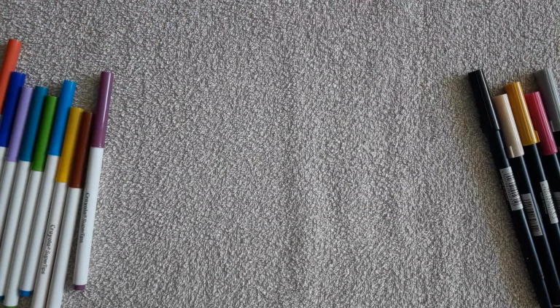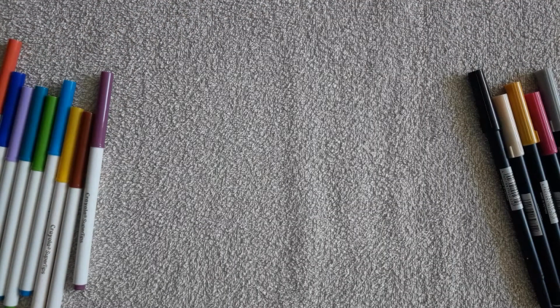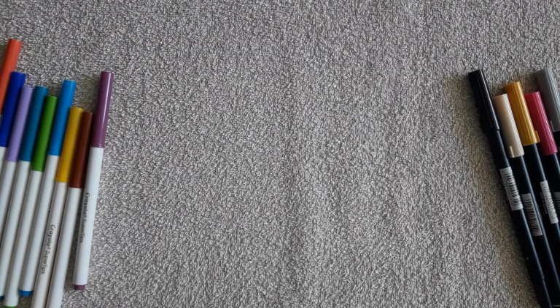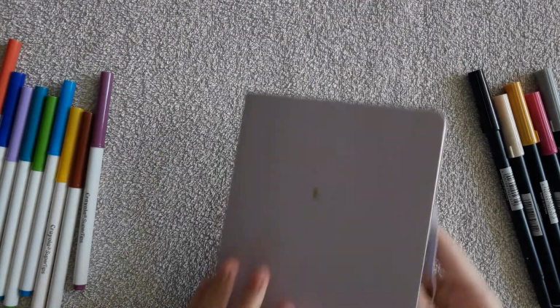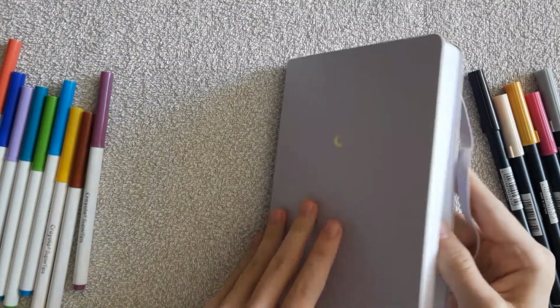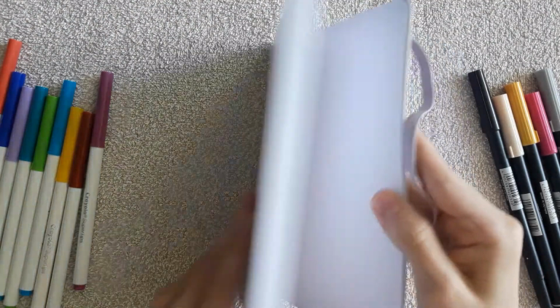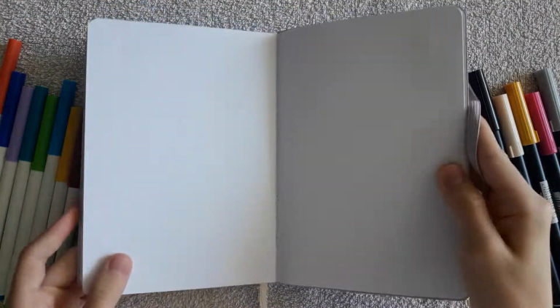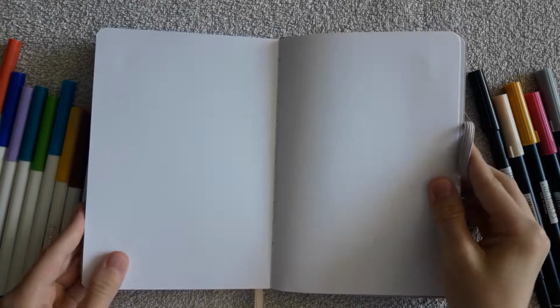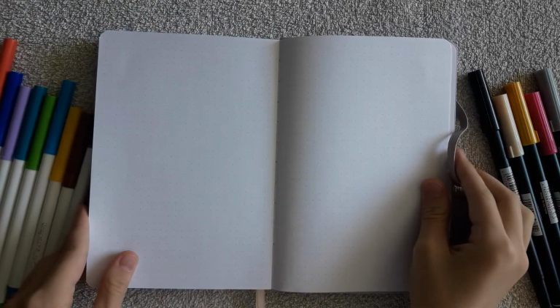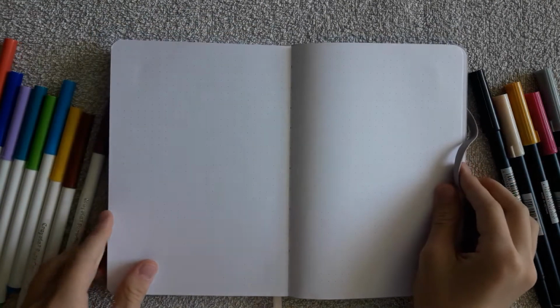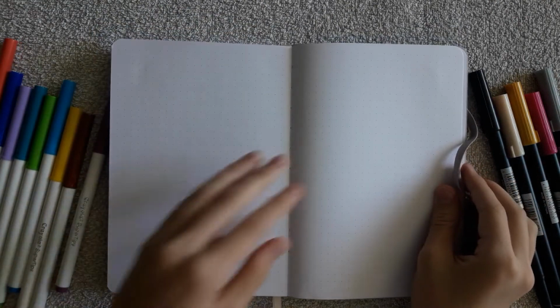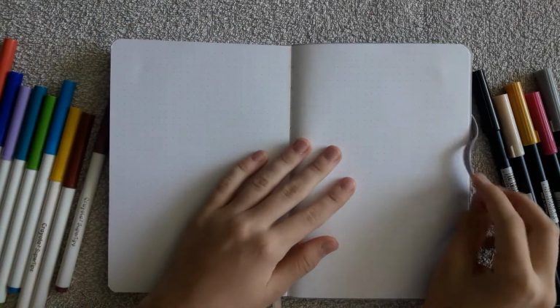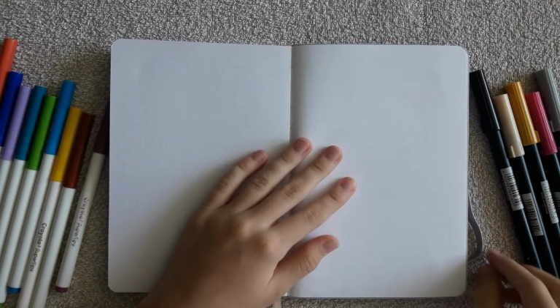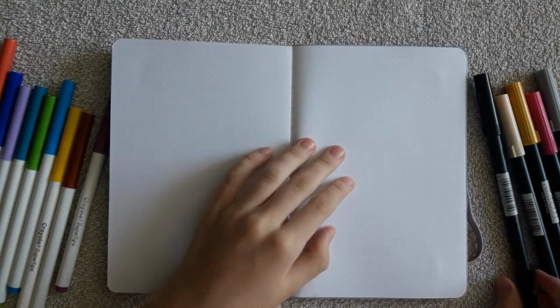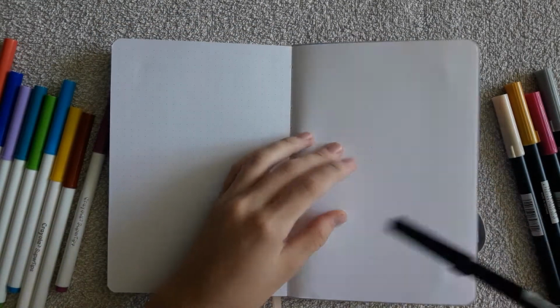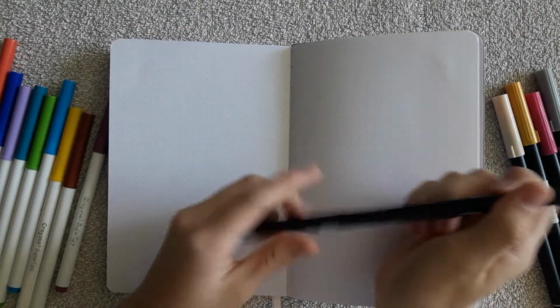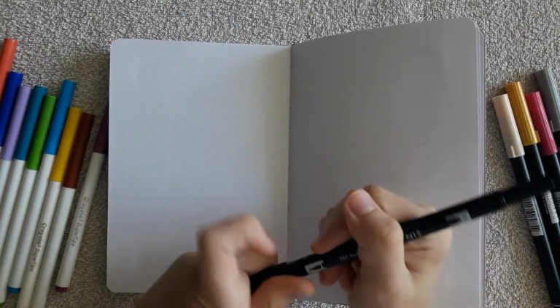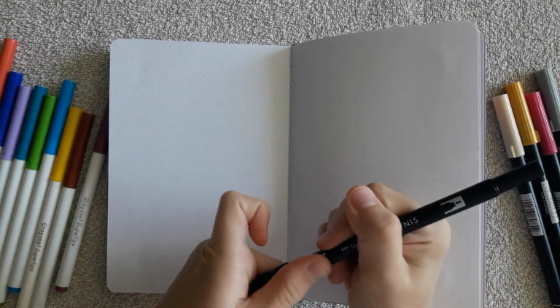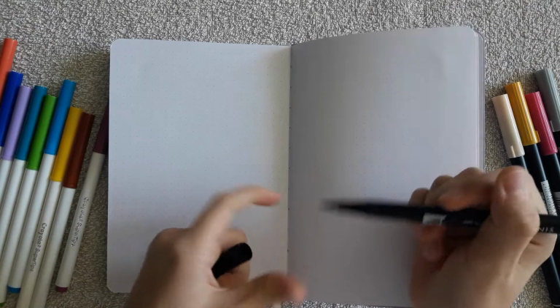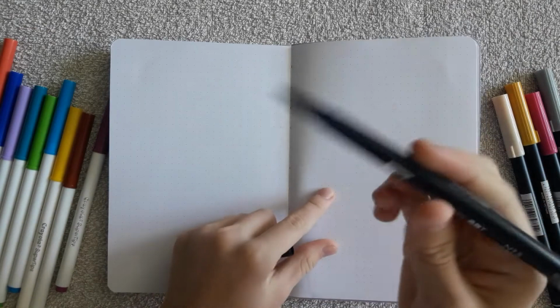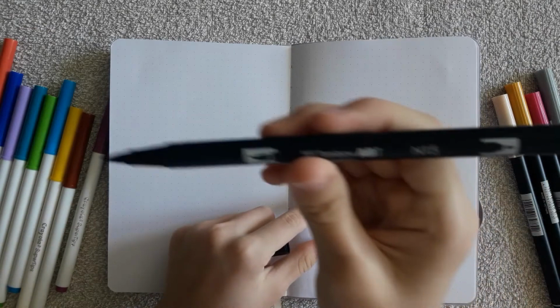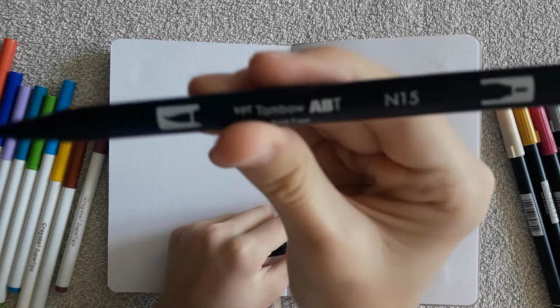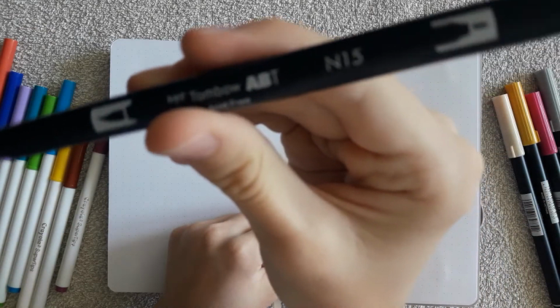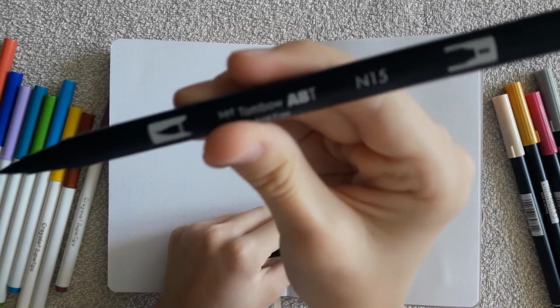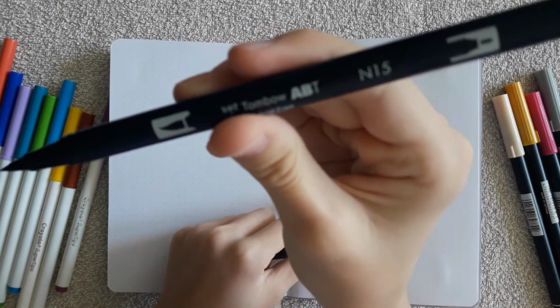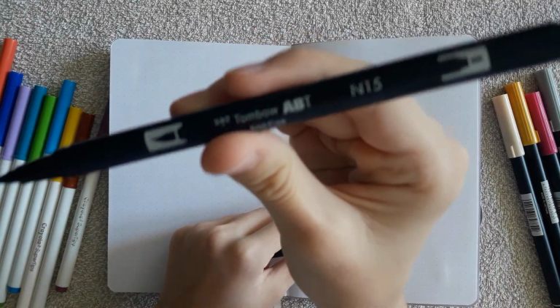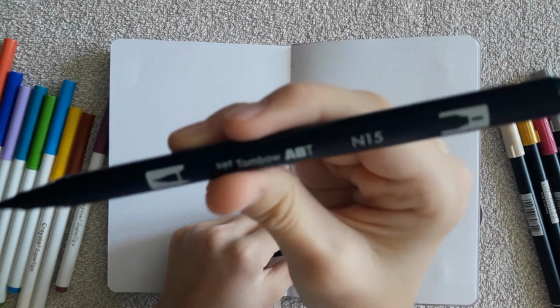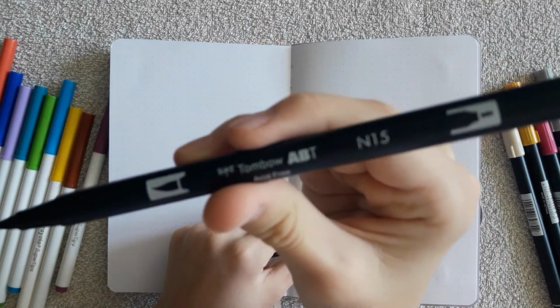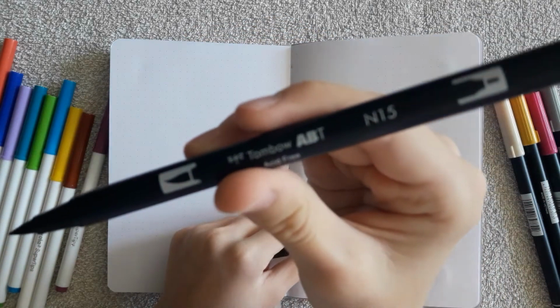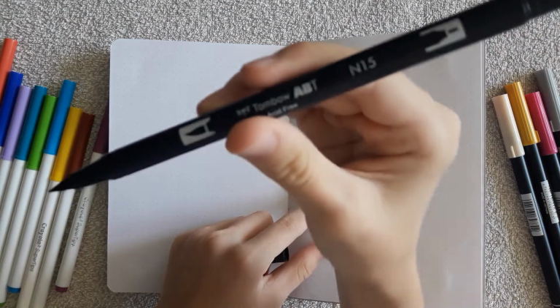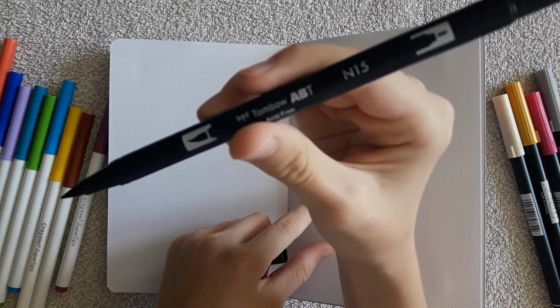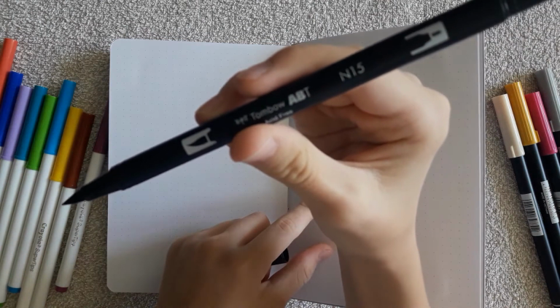Now it's high time for the long-awaited pen test! I decided to try out the paper to see if there really isn't any bleeding or ghosting. I used some of my favorite Tombow brush pens as well as Crayola super tips markers.